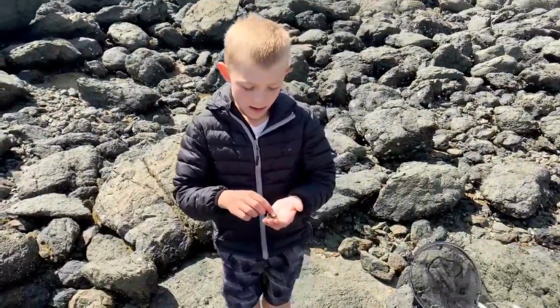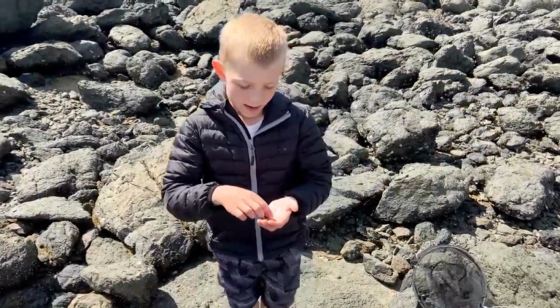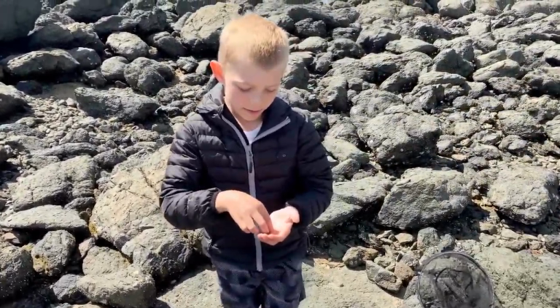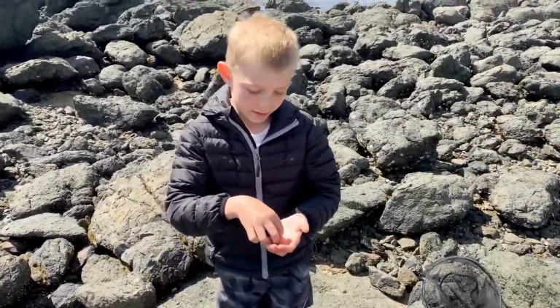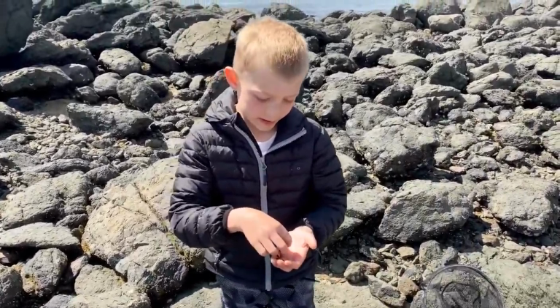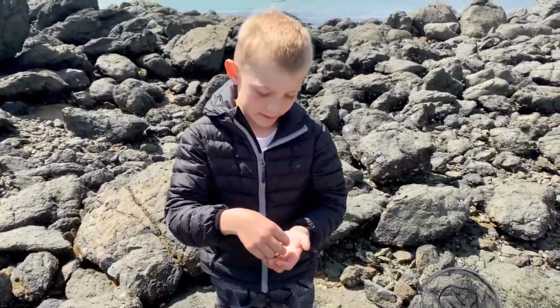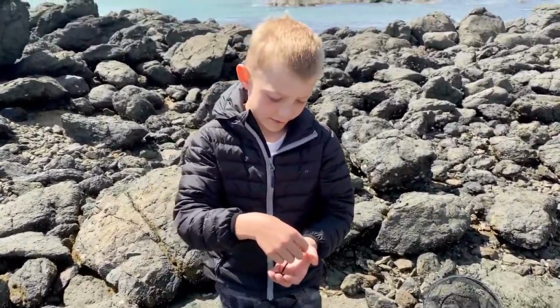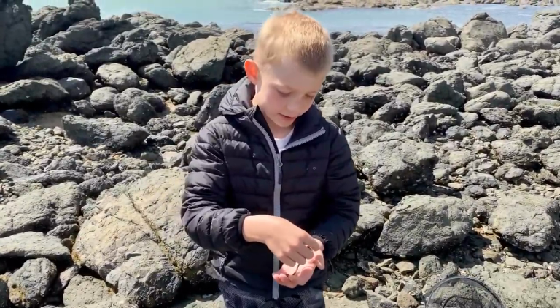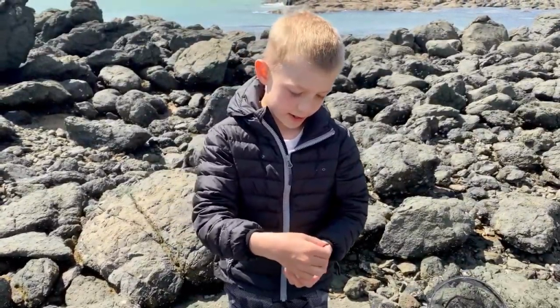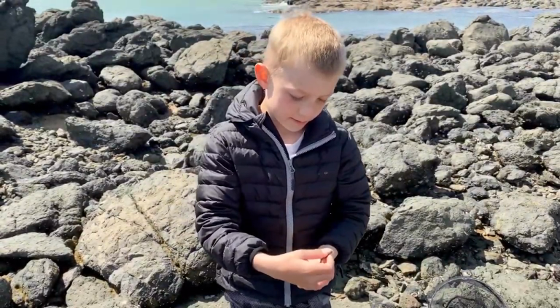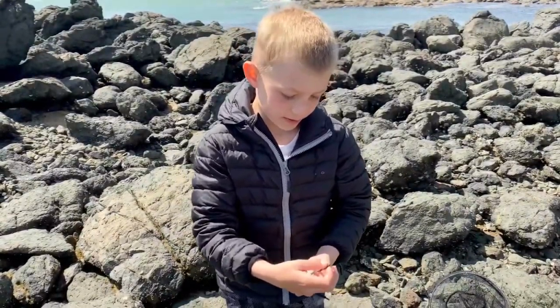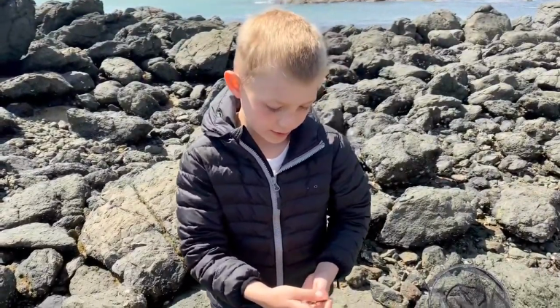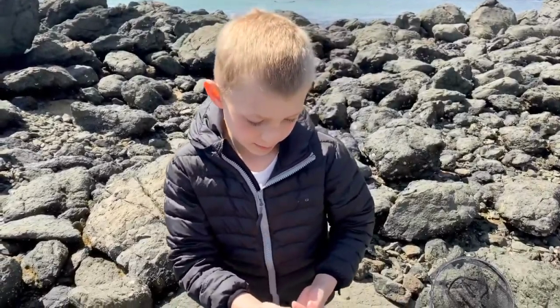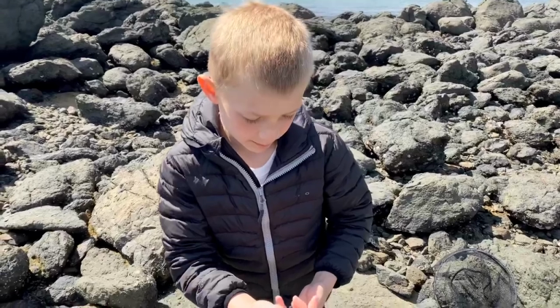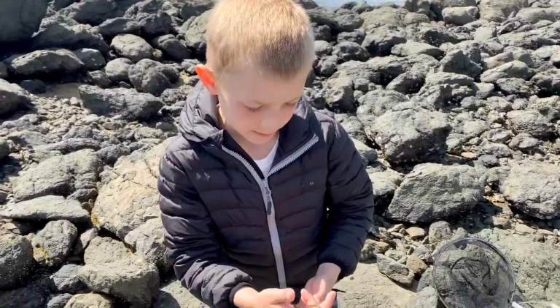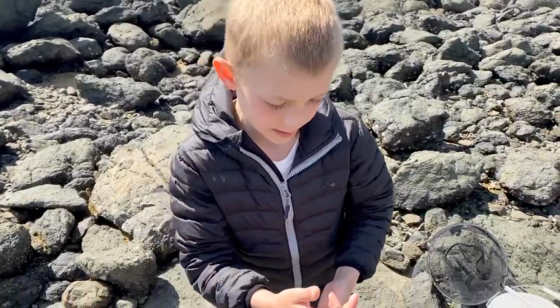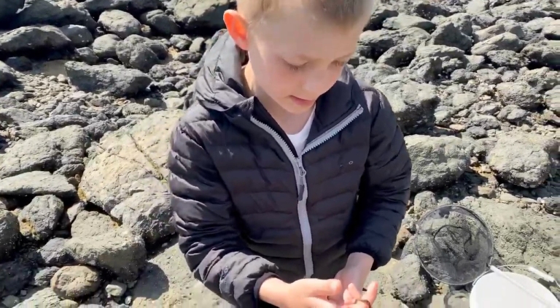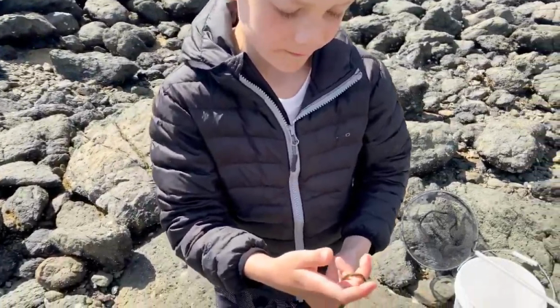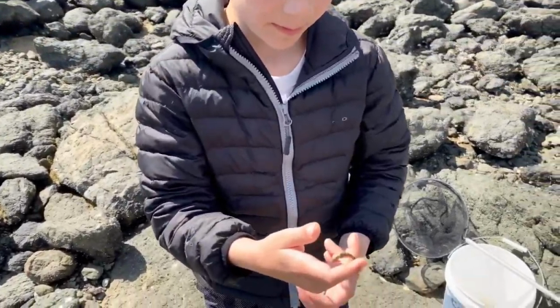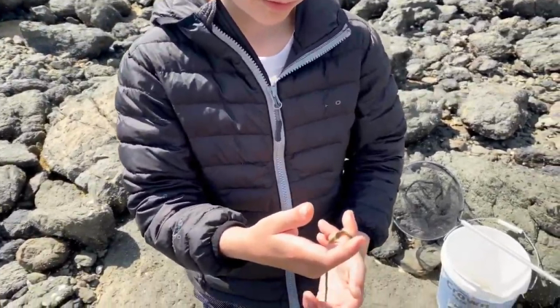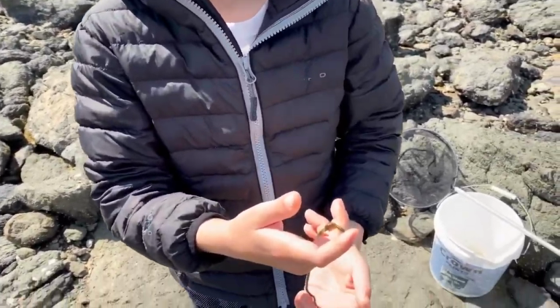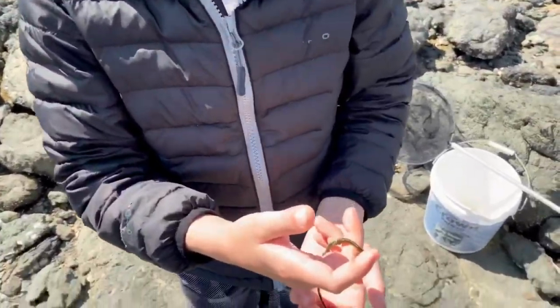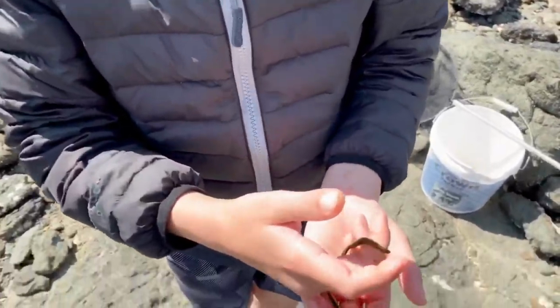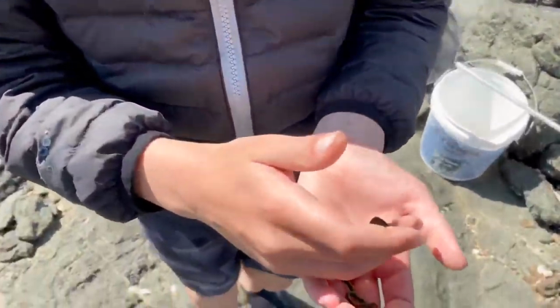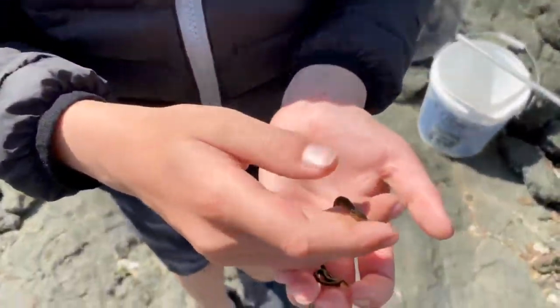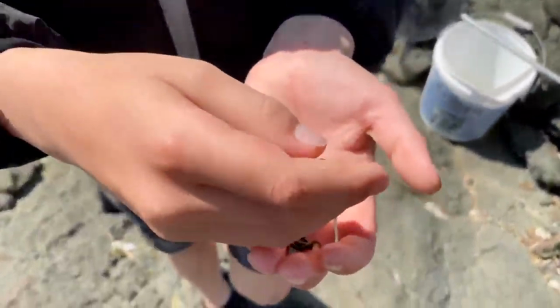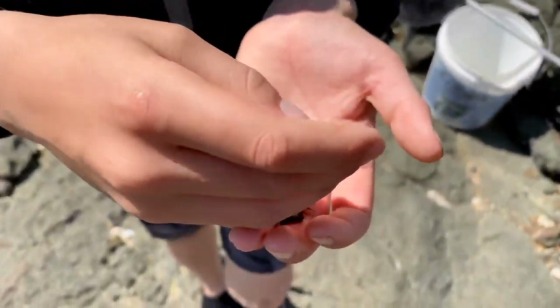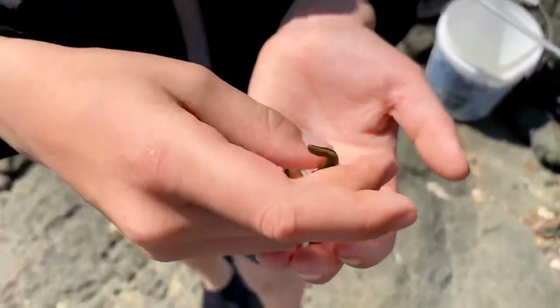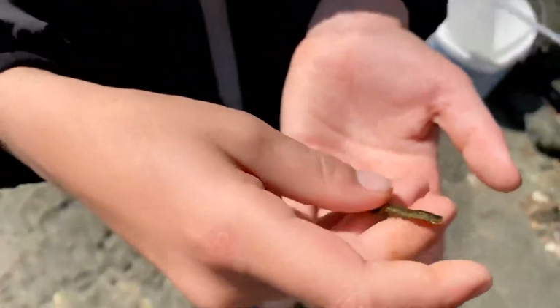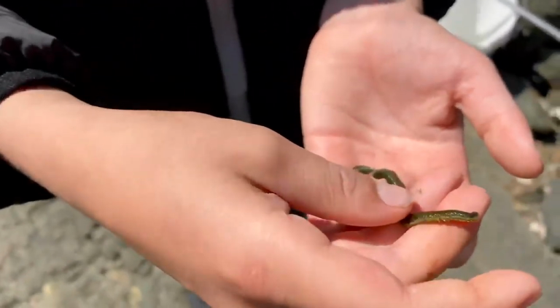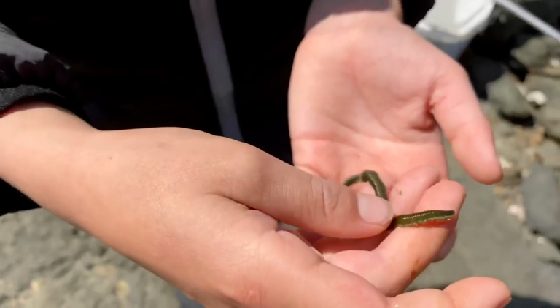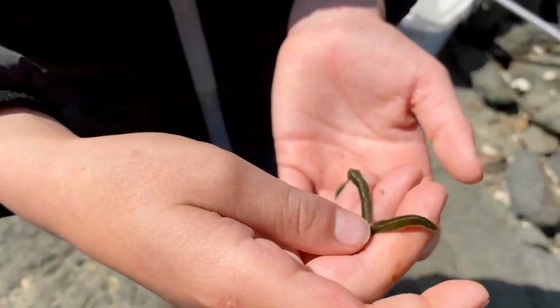Hello and welcome back to Corner Wave Videos. Today I'll be showing you this bobbet worm. She is a female so she does not have the bone crushing jaws.